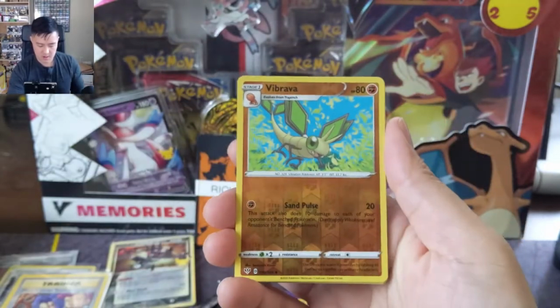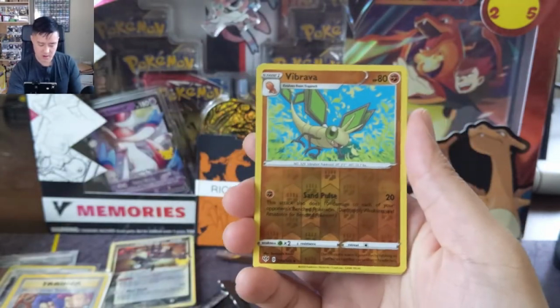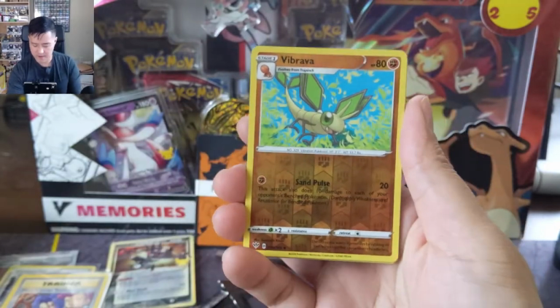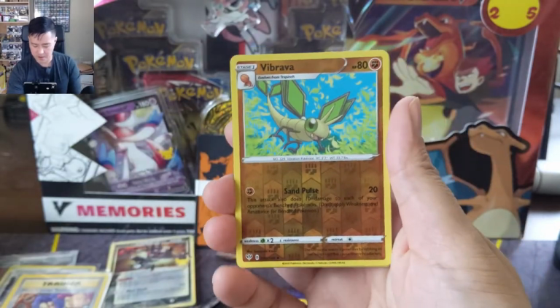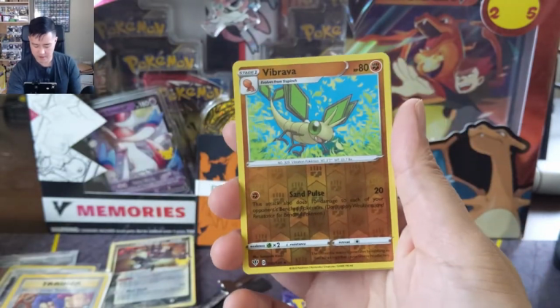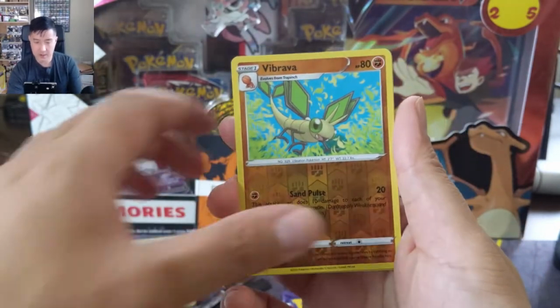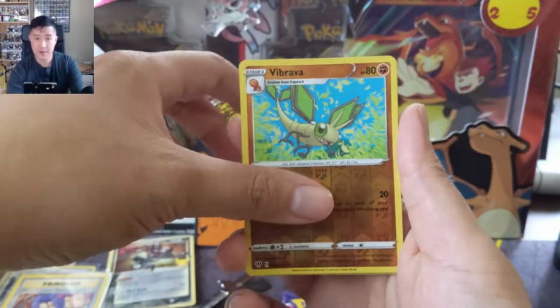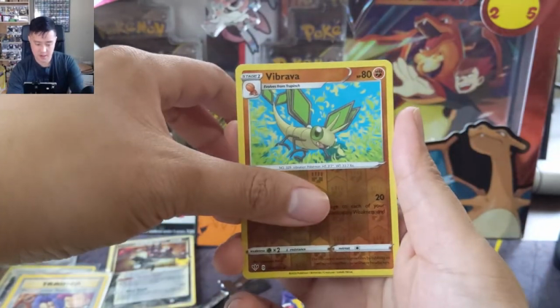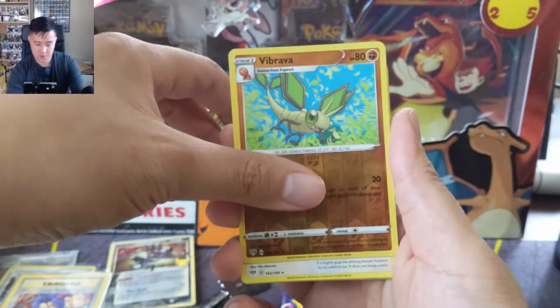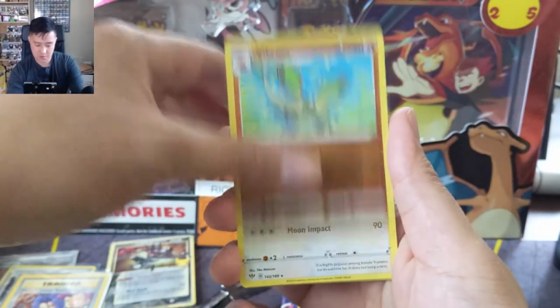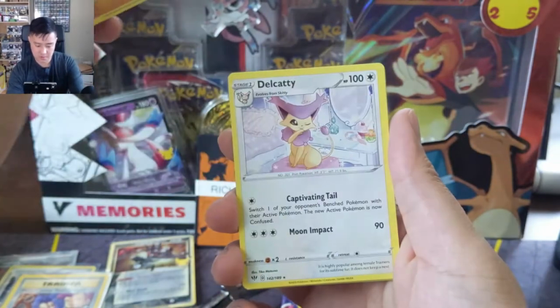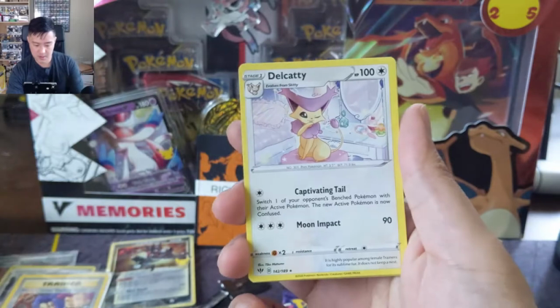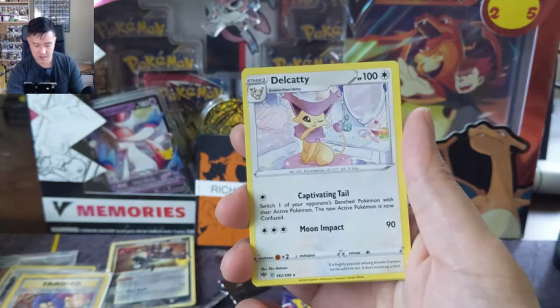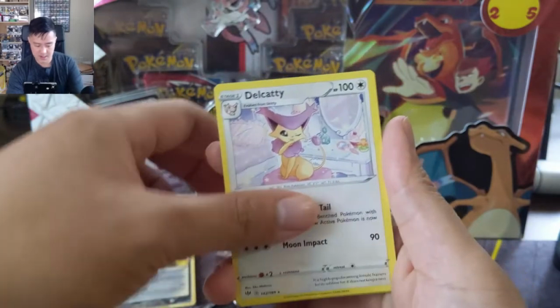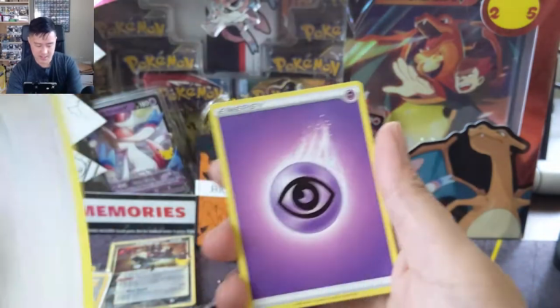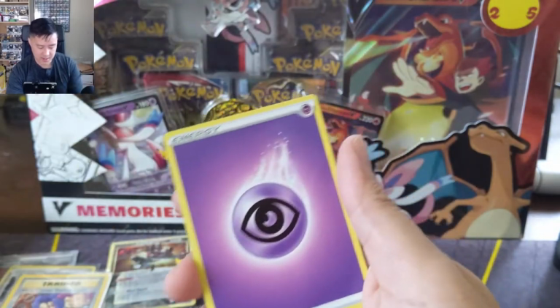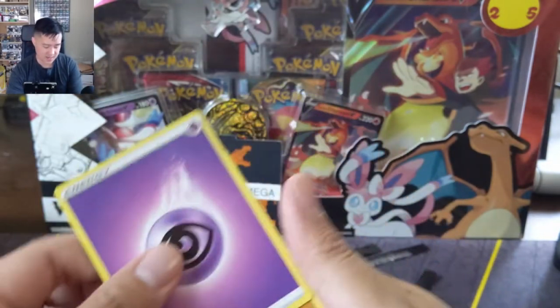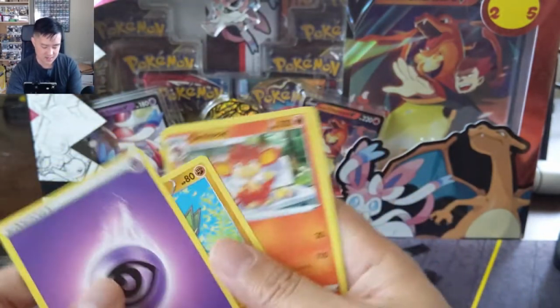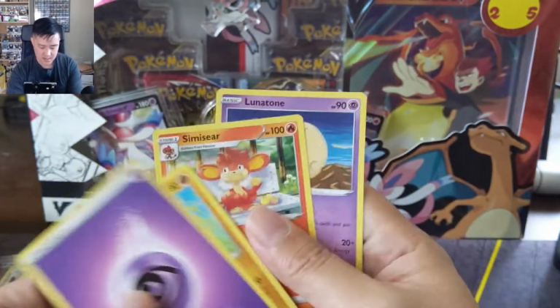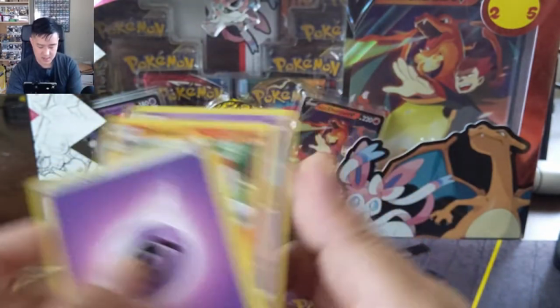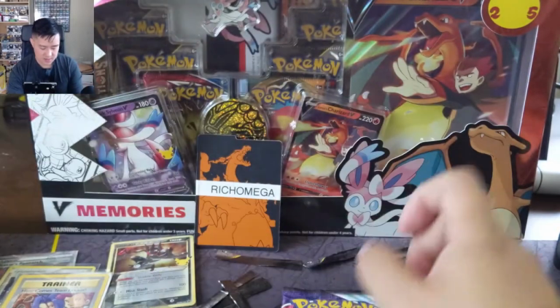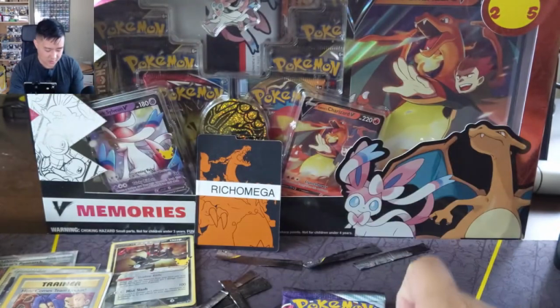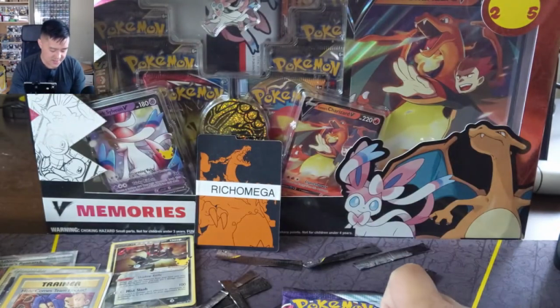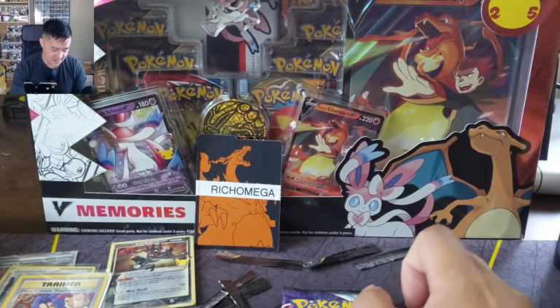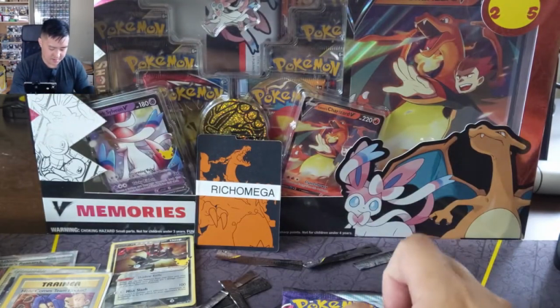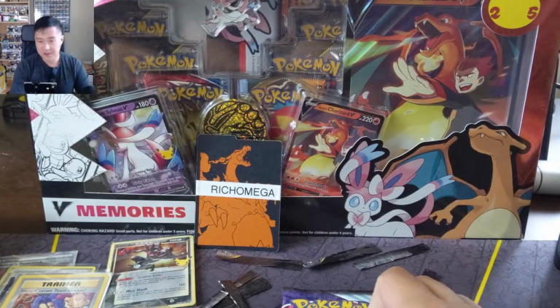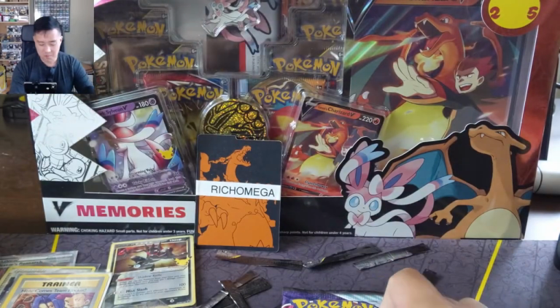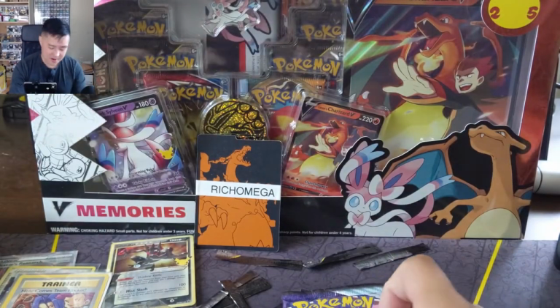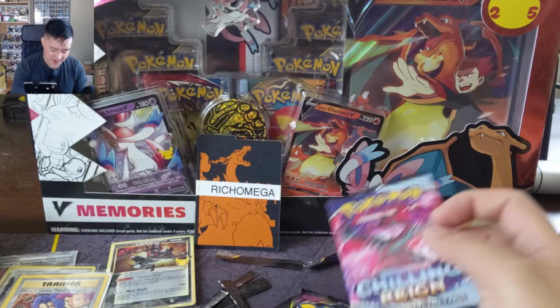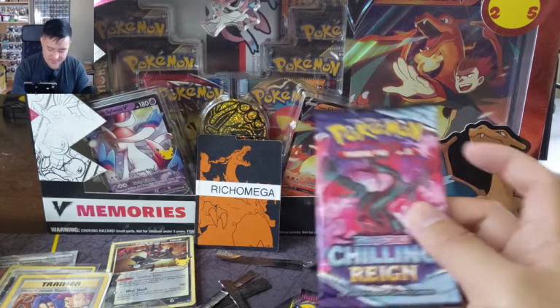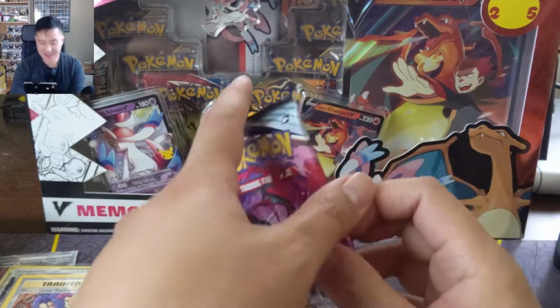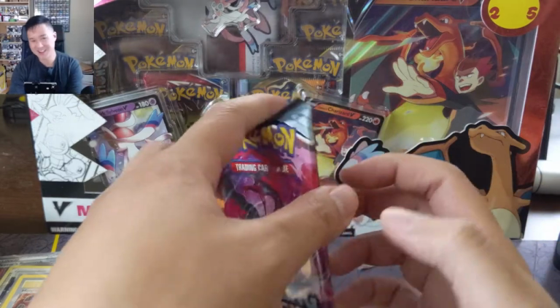One more Darkness Ablaze — a Vibrava into a Flygon. As always with these random packs, anything can happen.